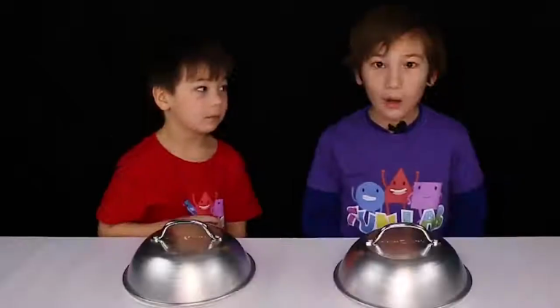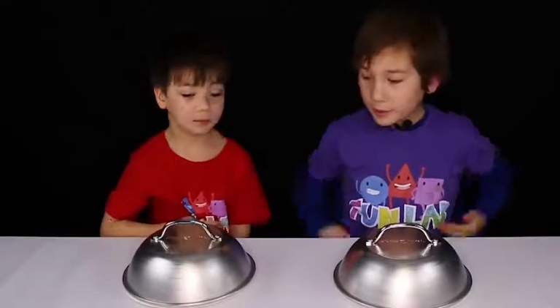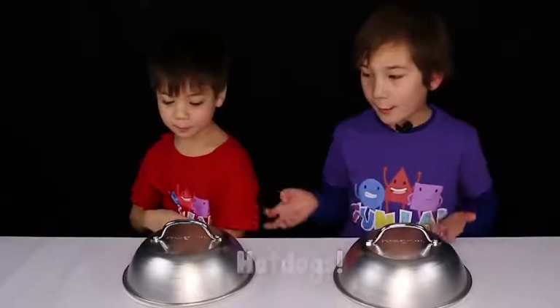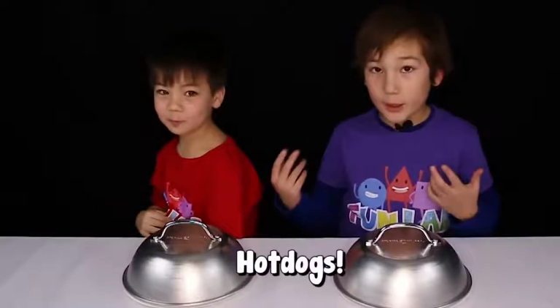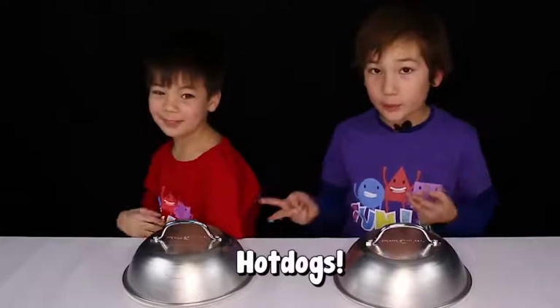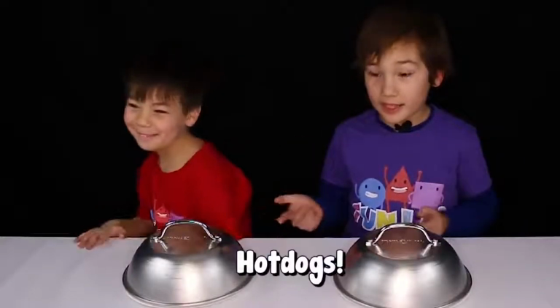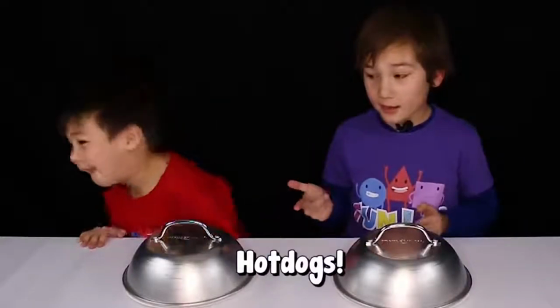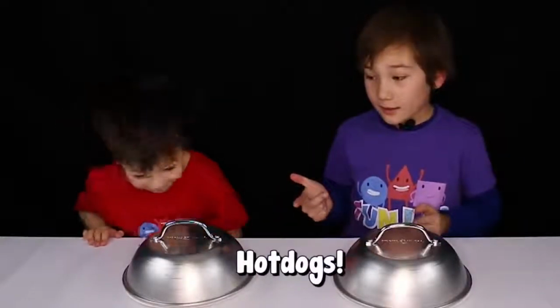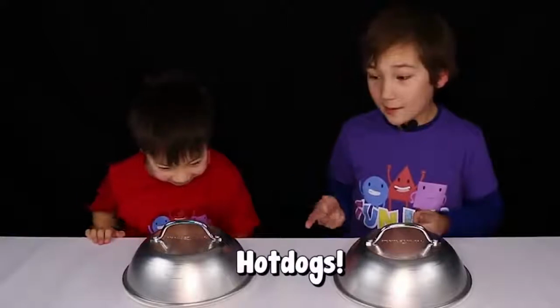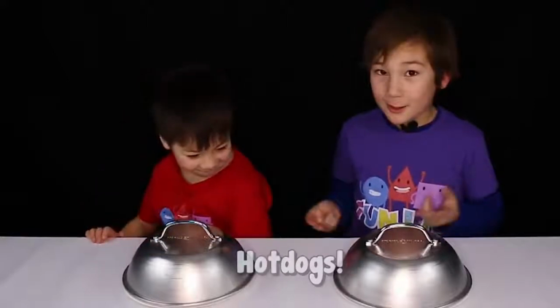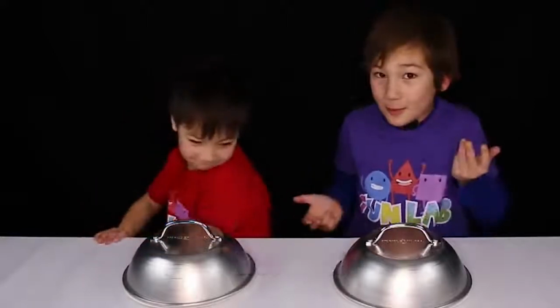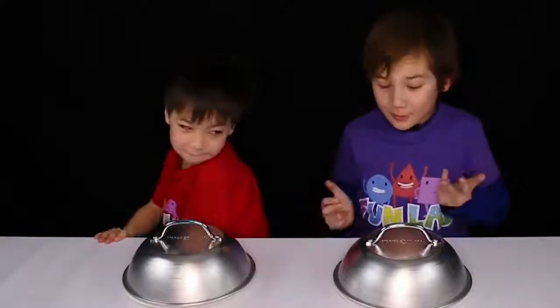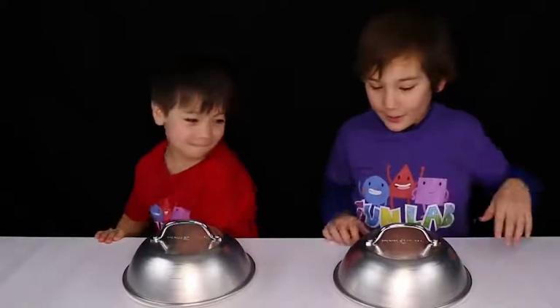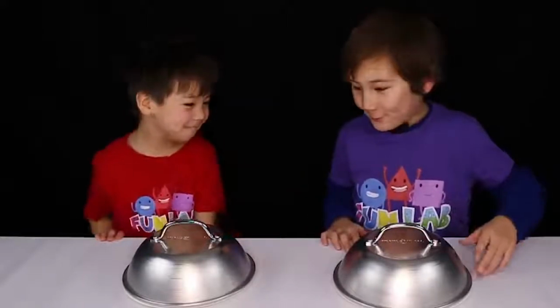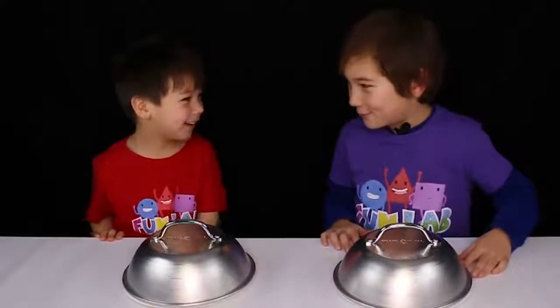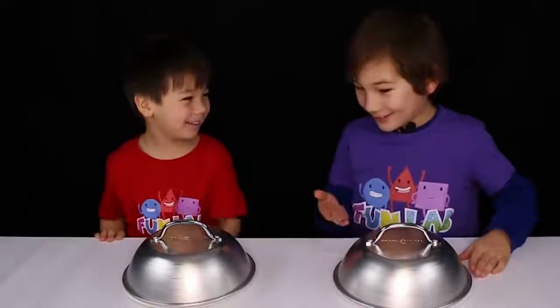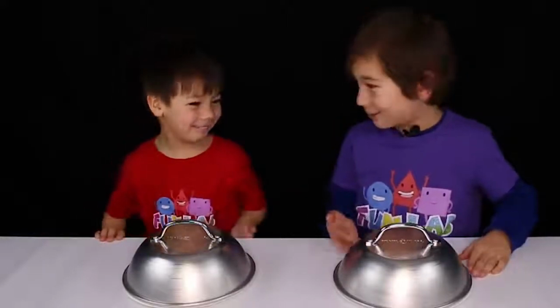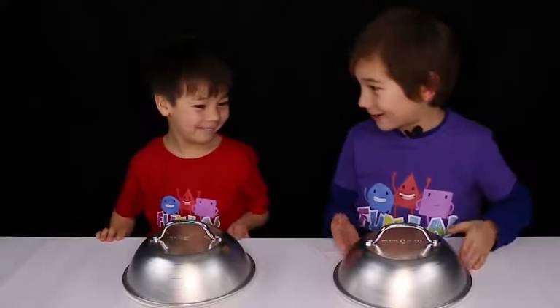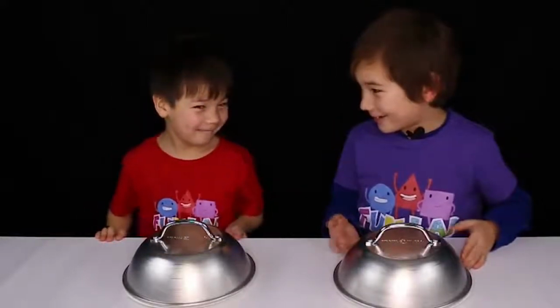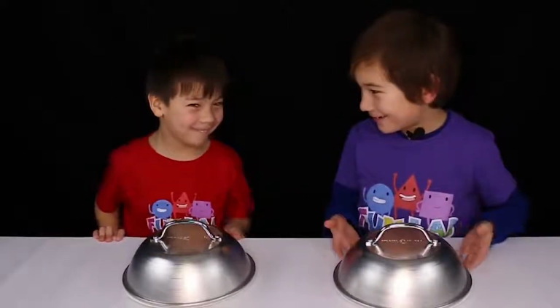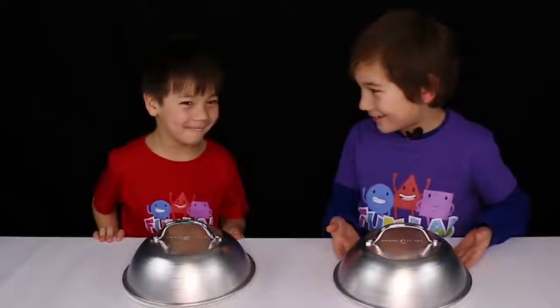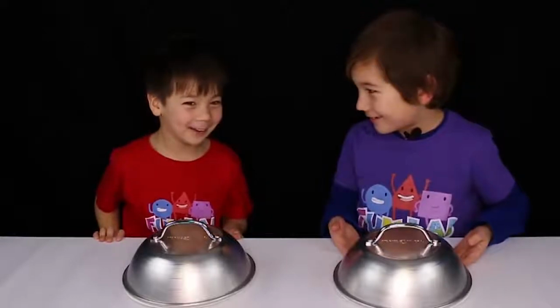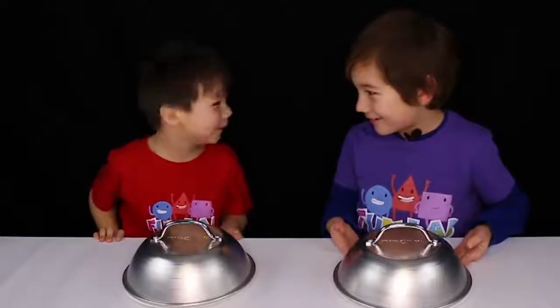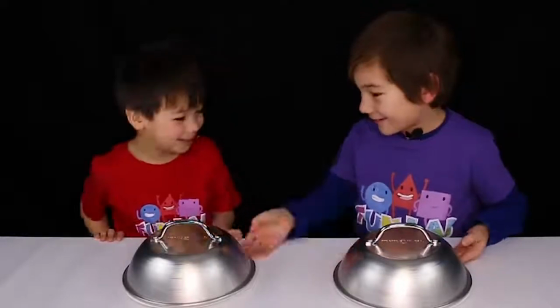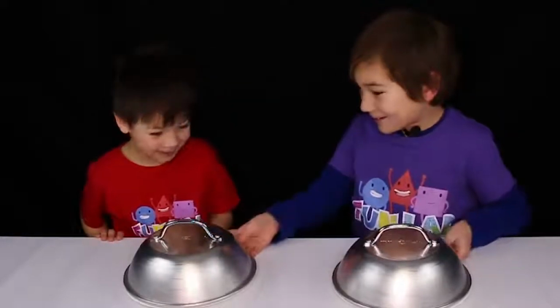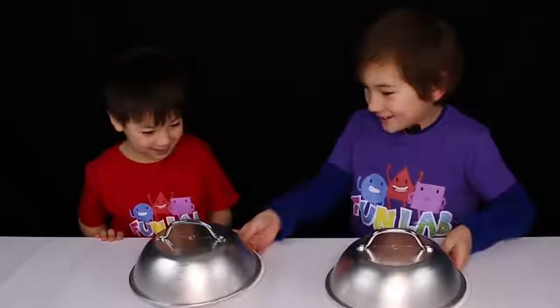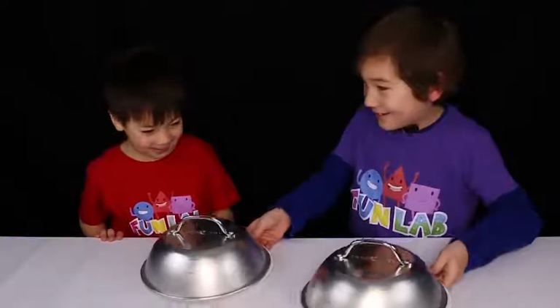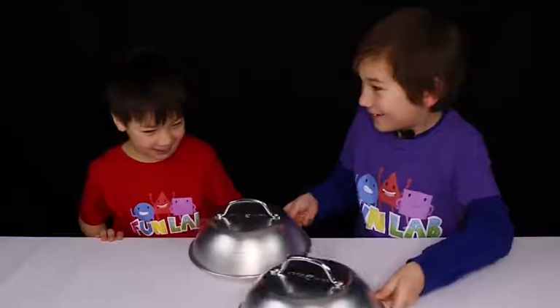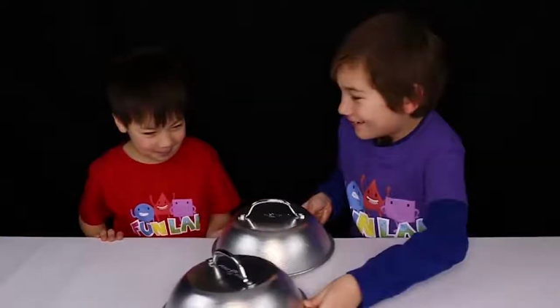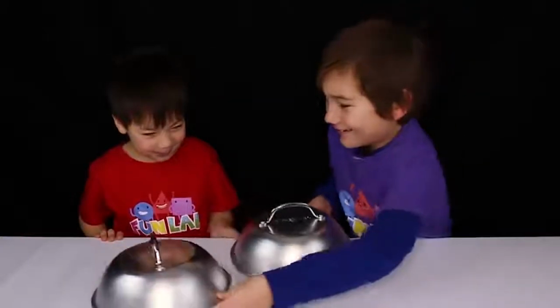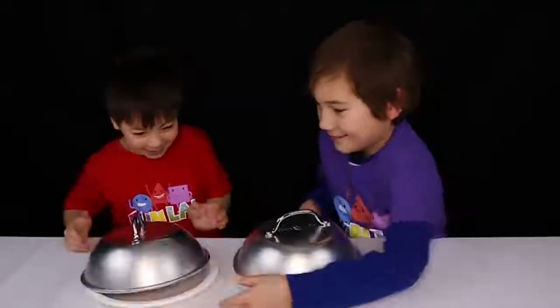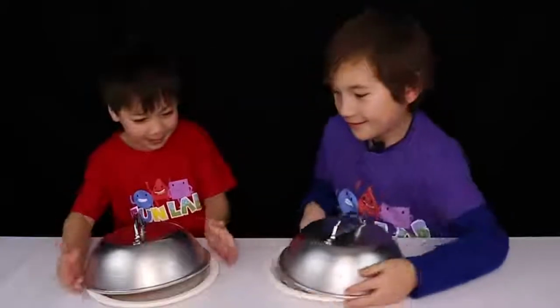So now we have the 2 plates, and now I guess we're going to choose what plates we get. Do you want this one or... I don't know. I think I'm going to take yours. Okay.